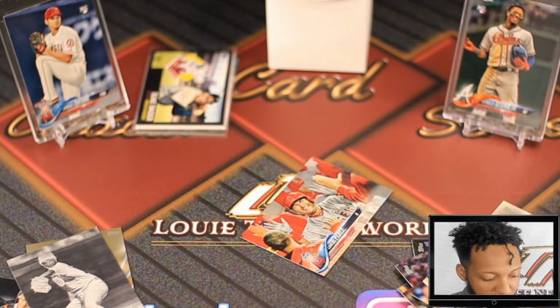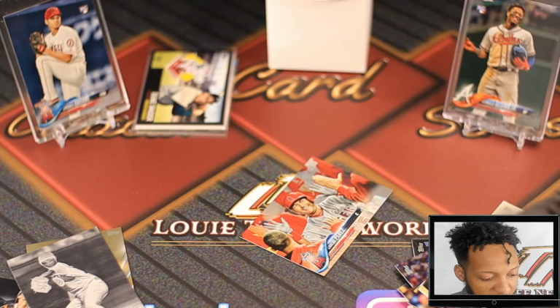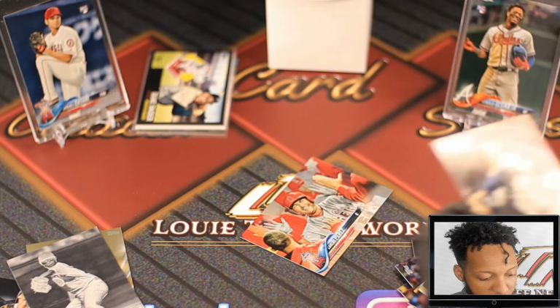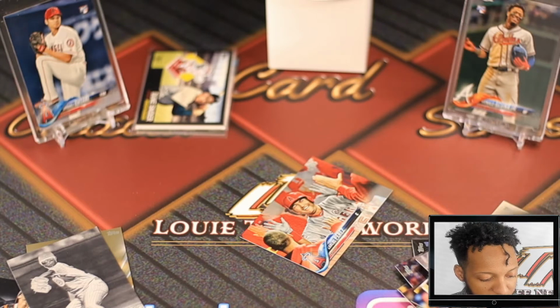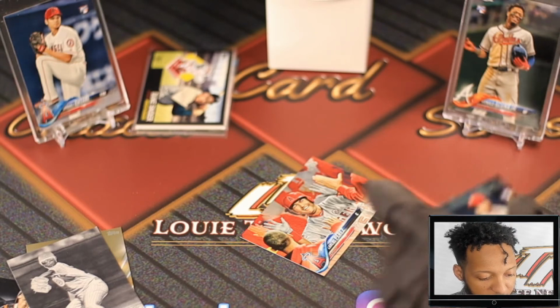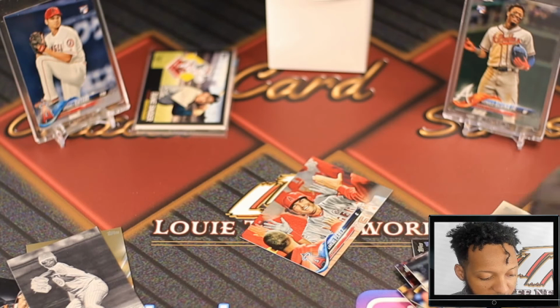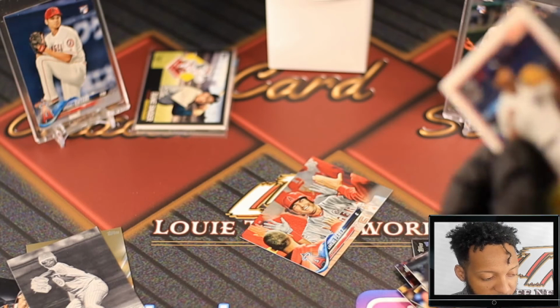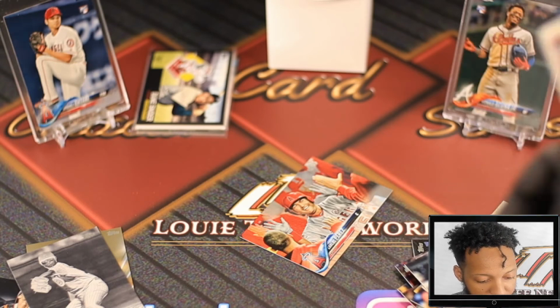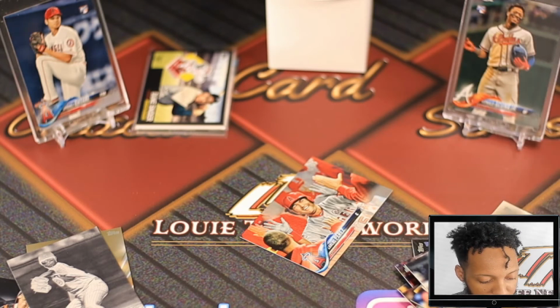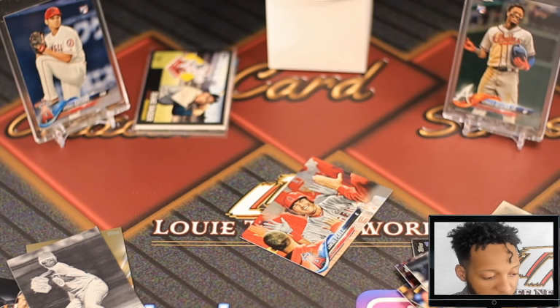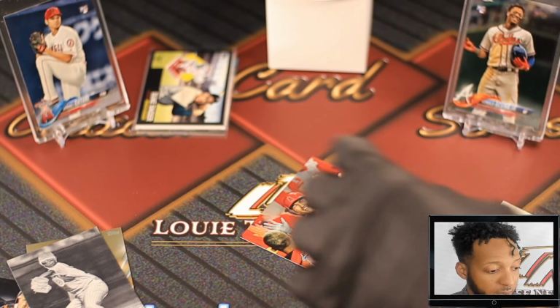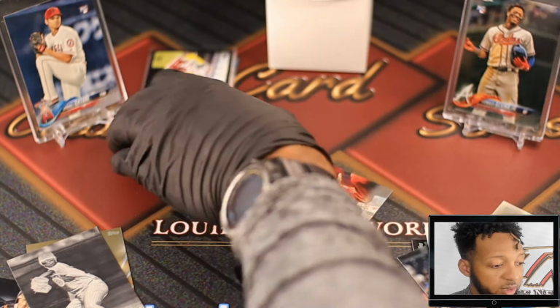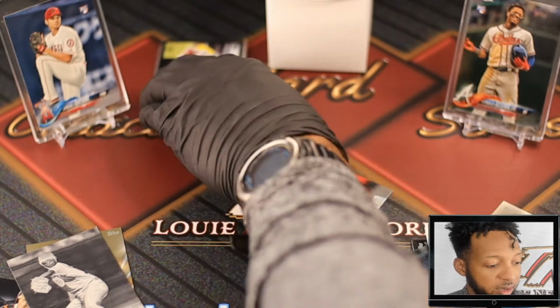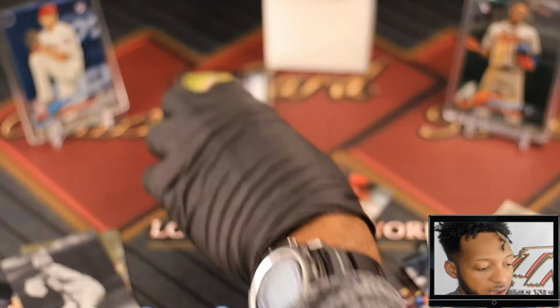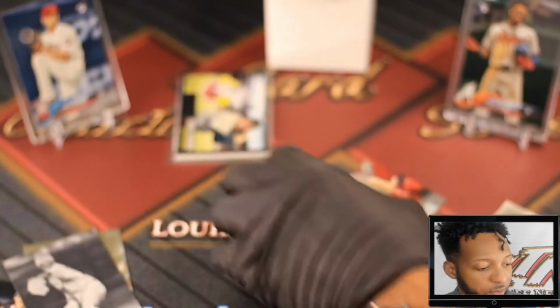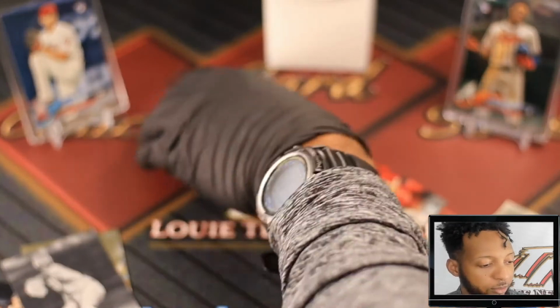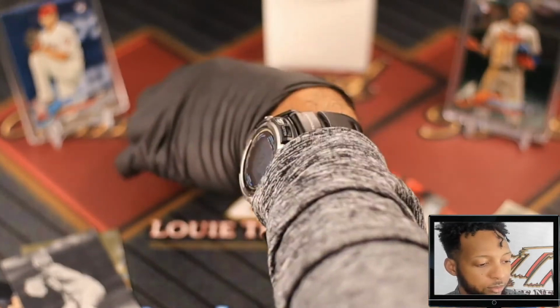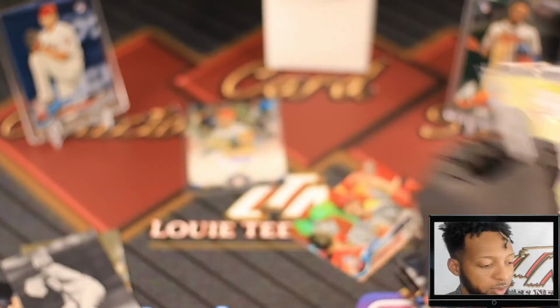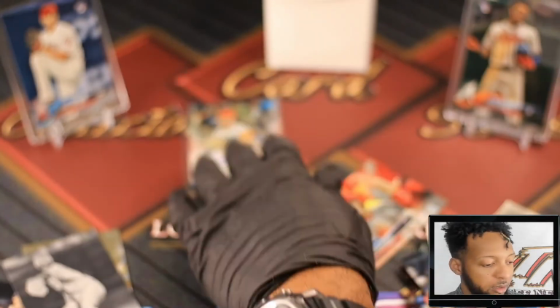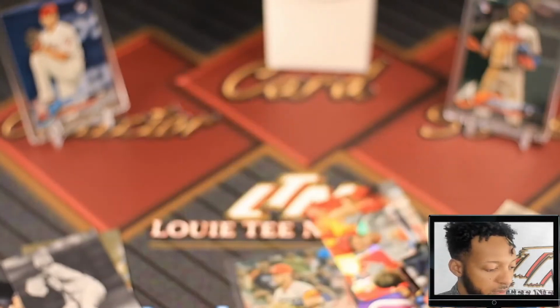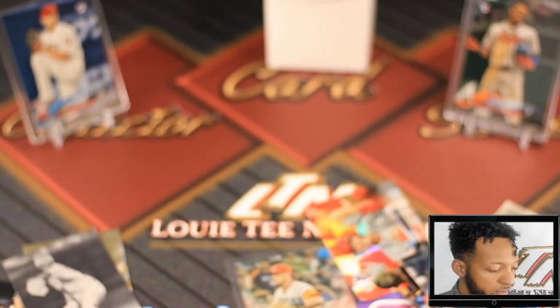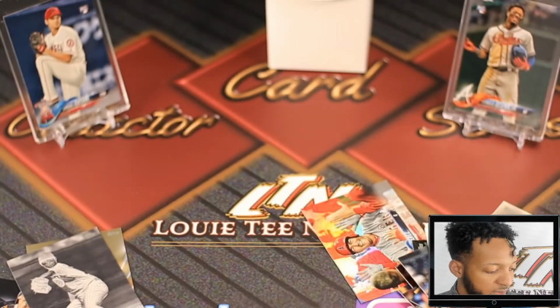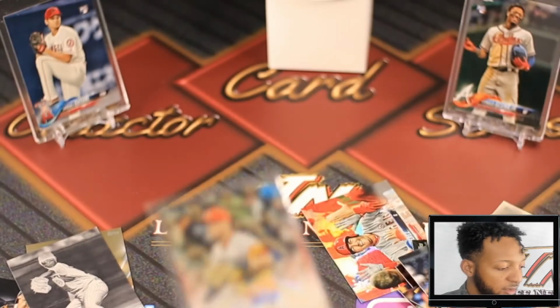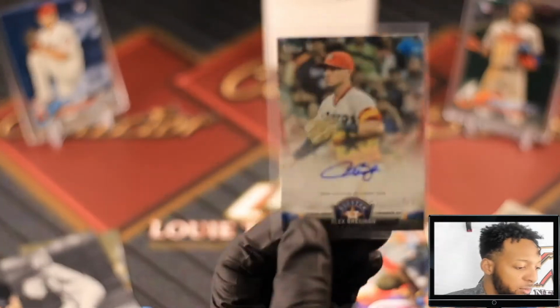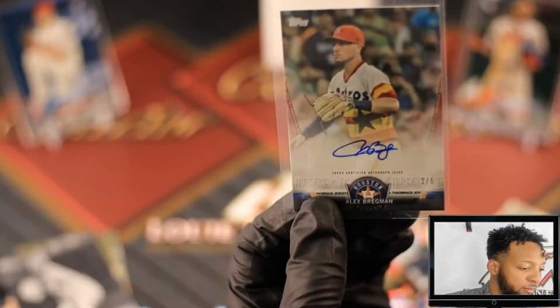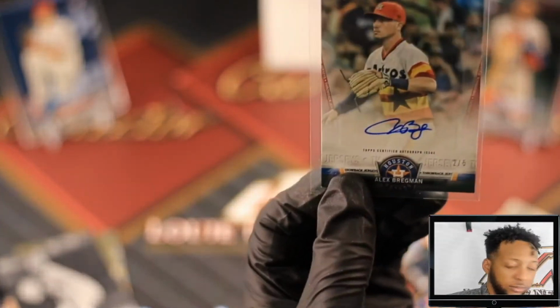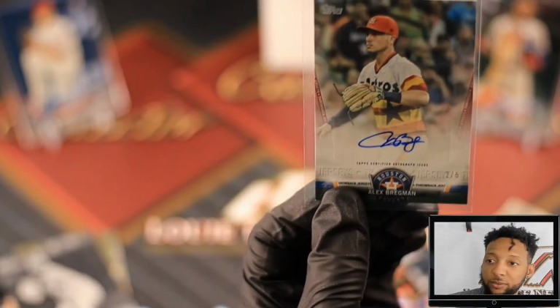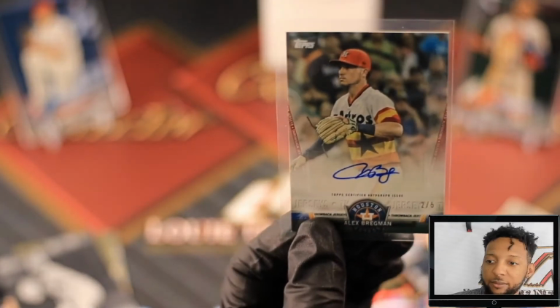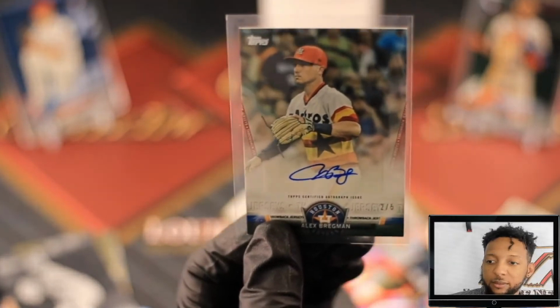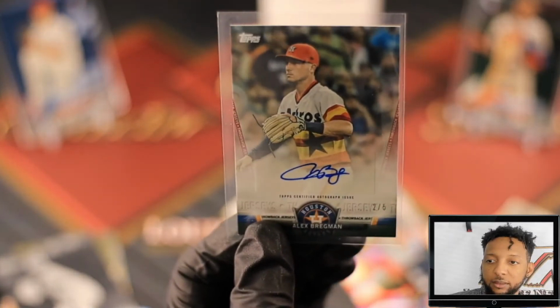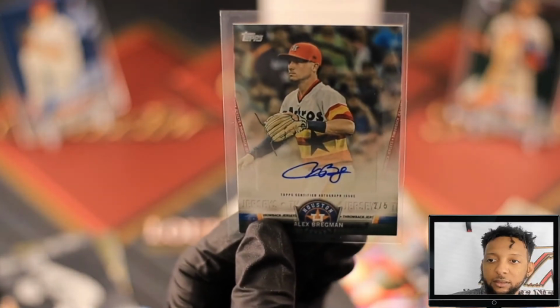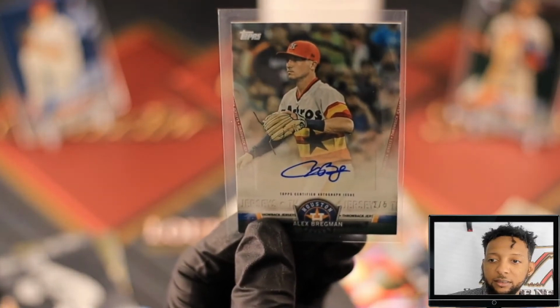We did pull a black card, and we did get our auto which was an Alex Bregman two of five - so that's nice. And then we got this Duke Snyder relic card - that's pretty dope. You can see he's got a serial number on it: 74 of 99.